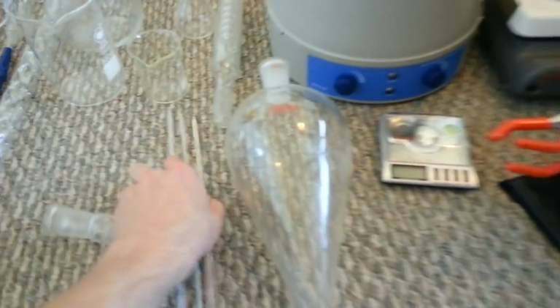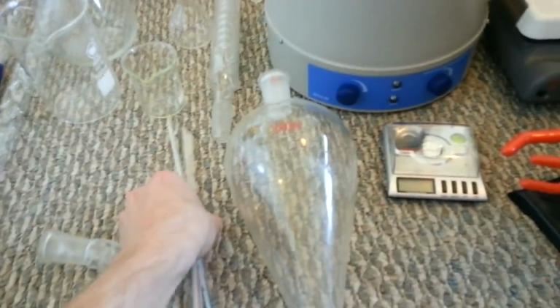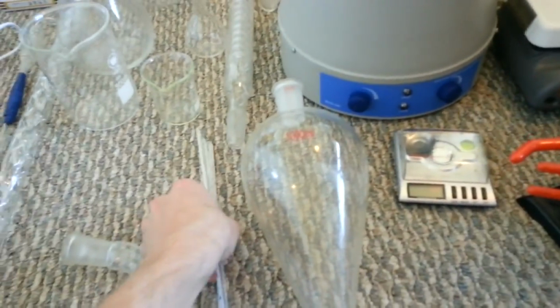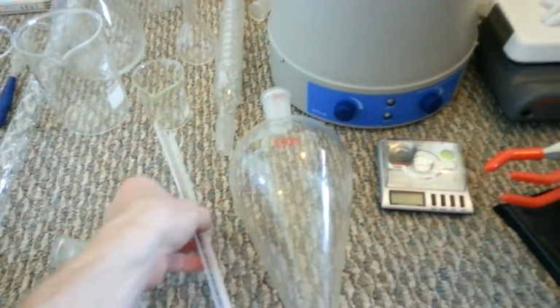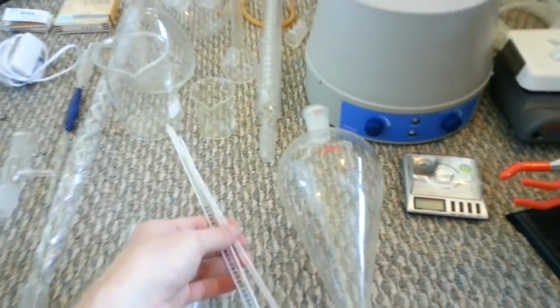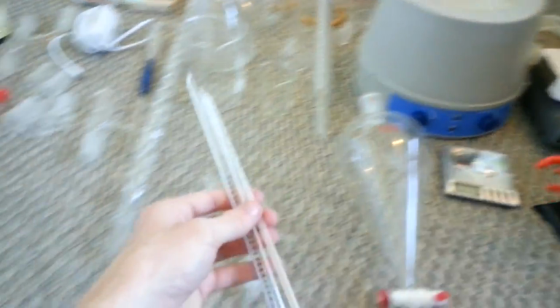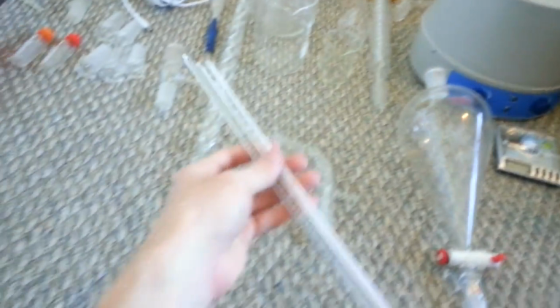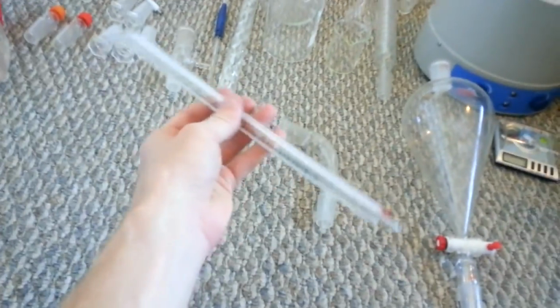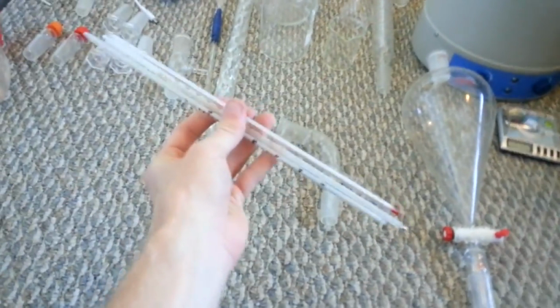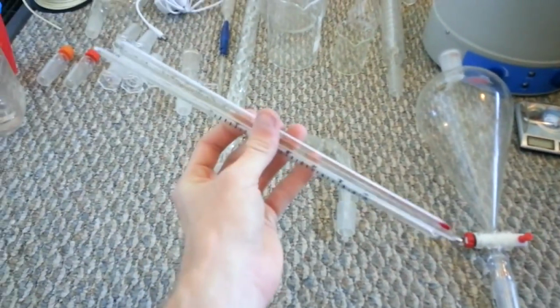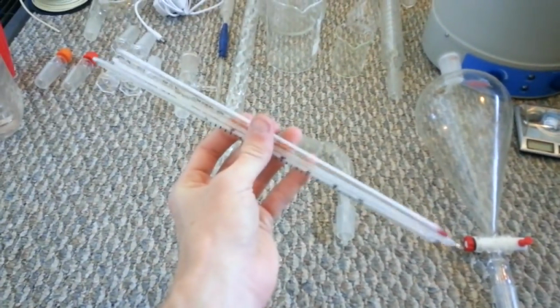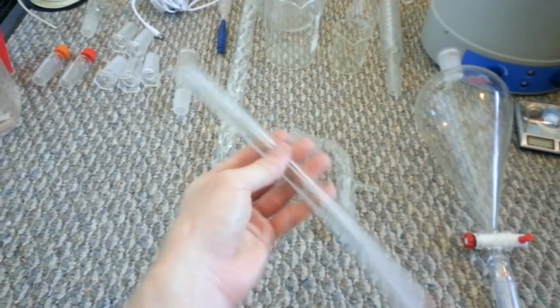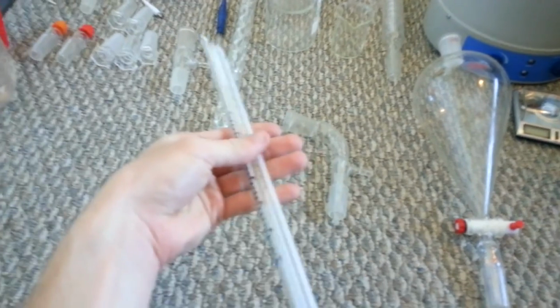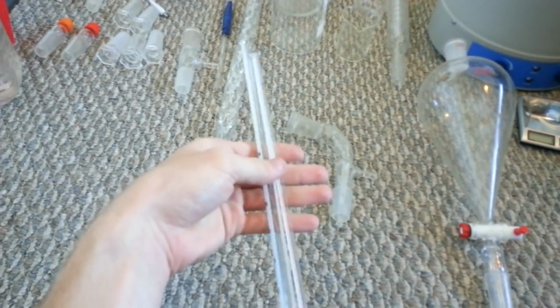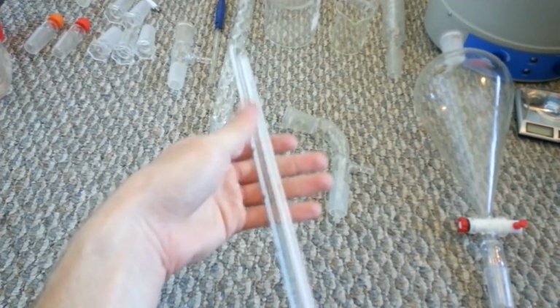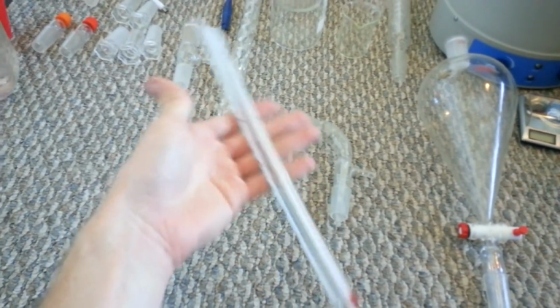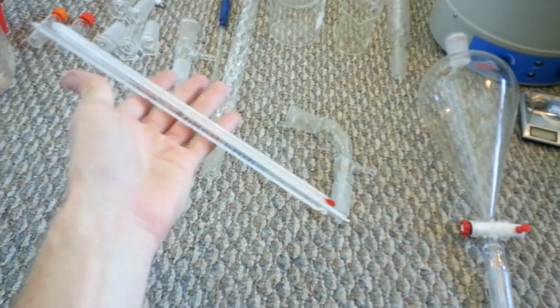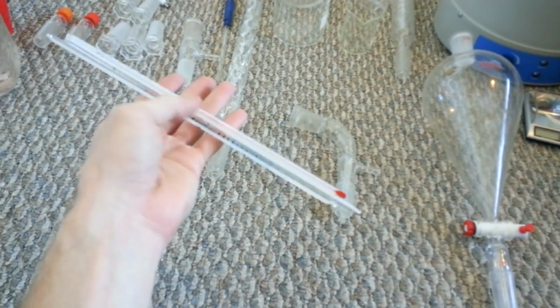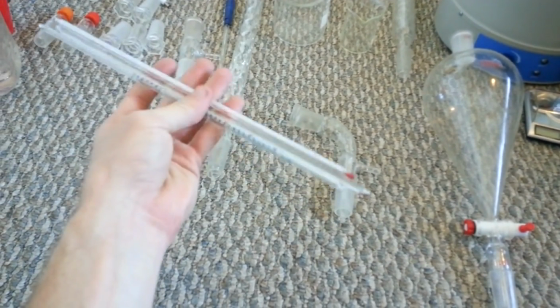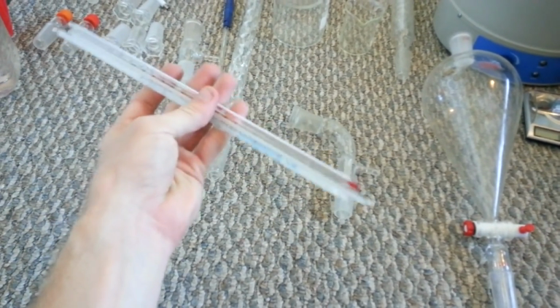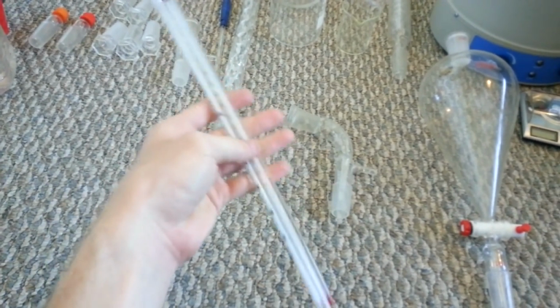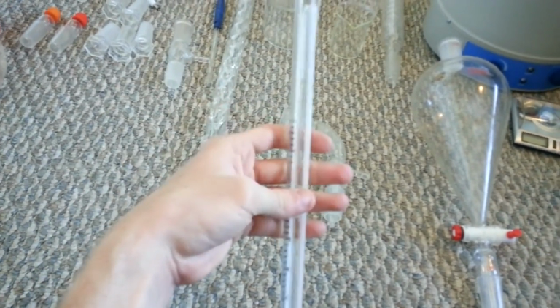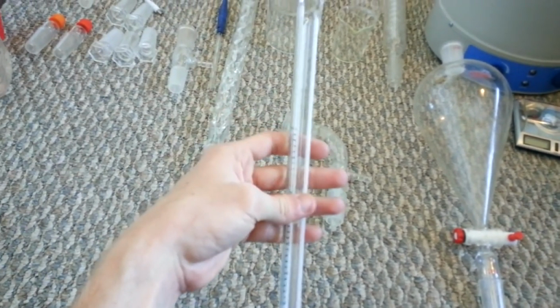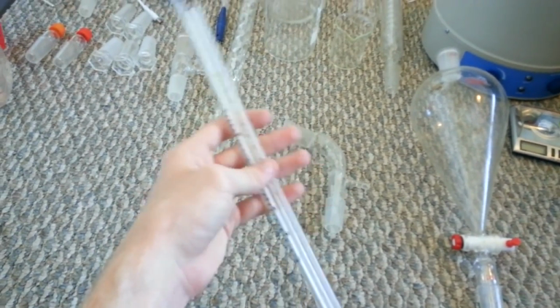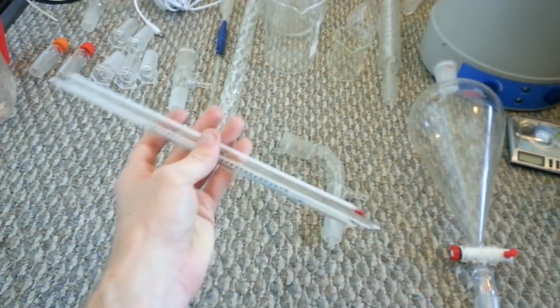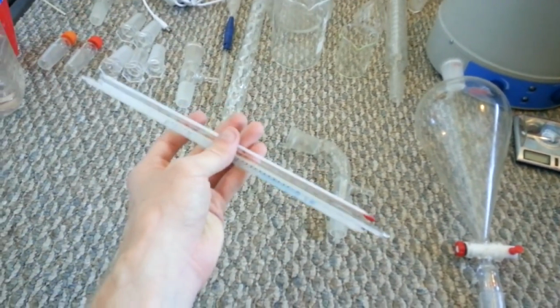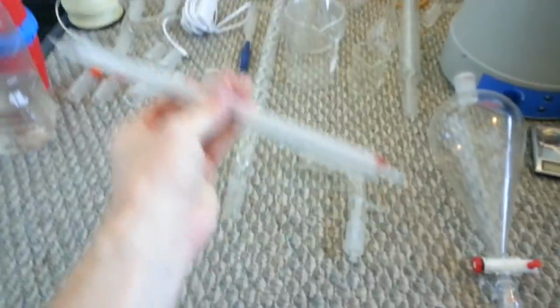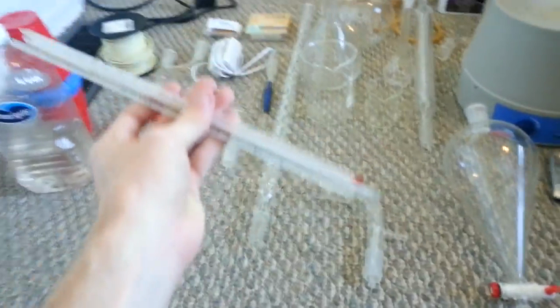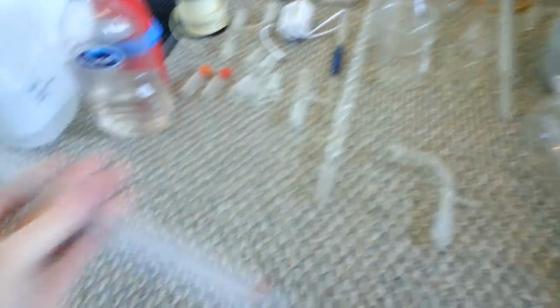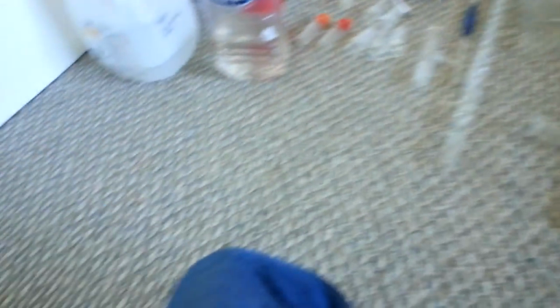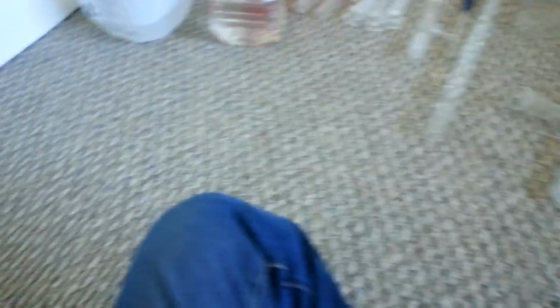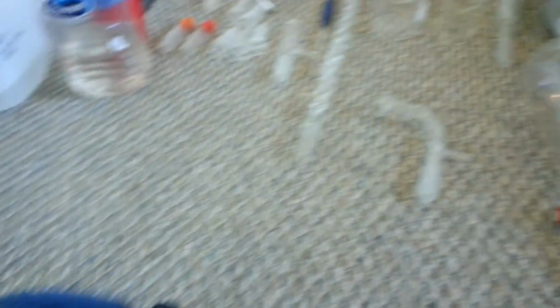Get some thermometers — get a couple of them. Don't just get one because they tend to break fairly easily. These go up to 200 and 300 degrees Celsius. I had four of them, but then one broke, so that's why I have three now. Good to have — you should get some.